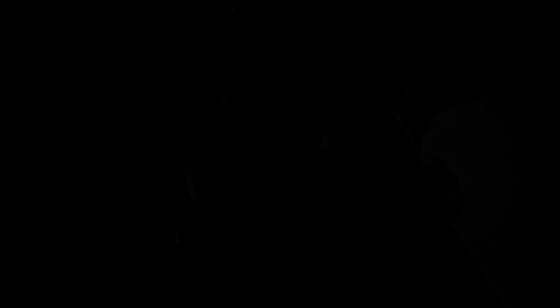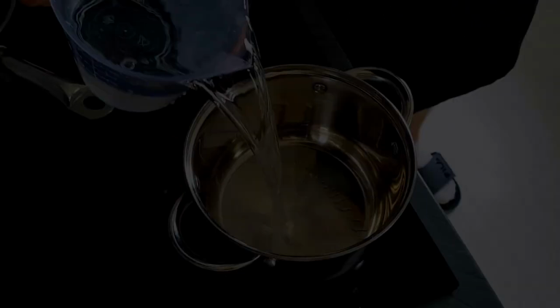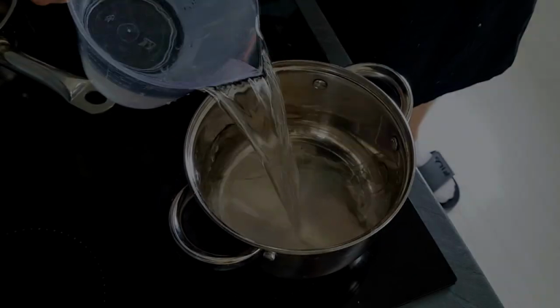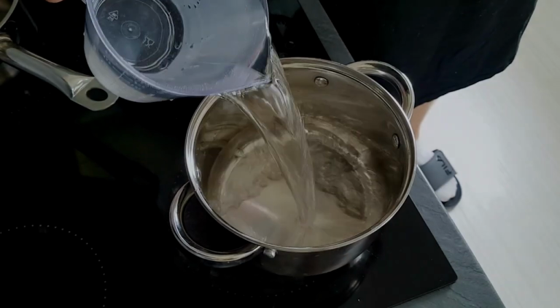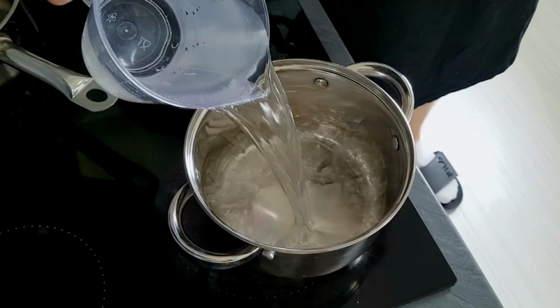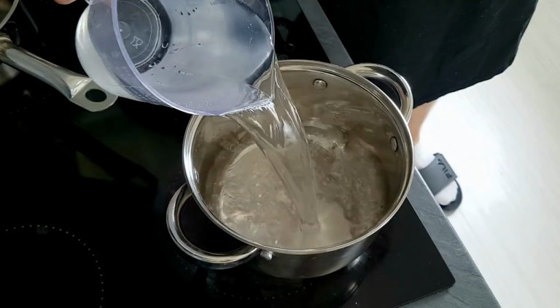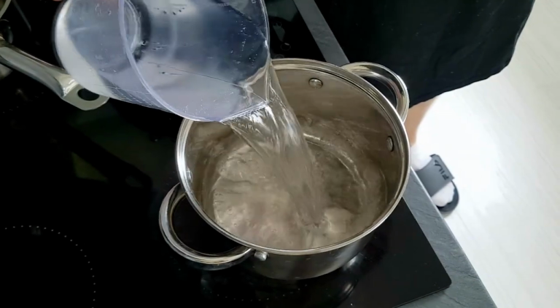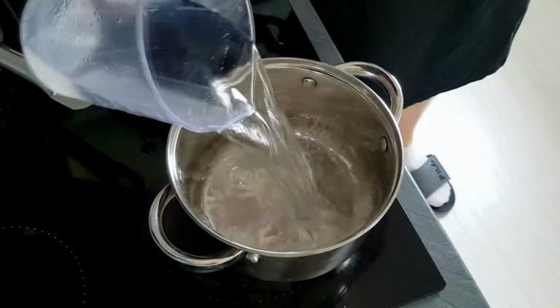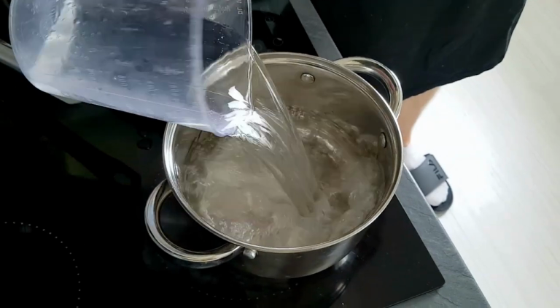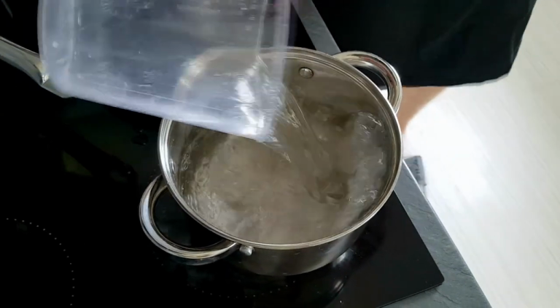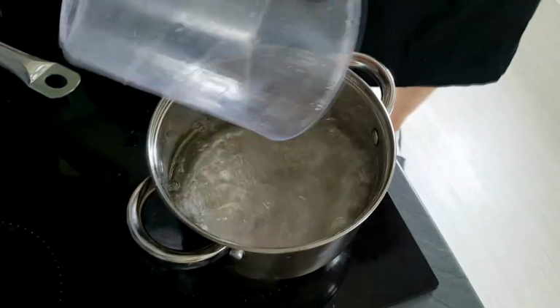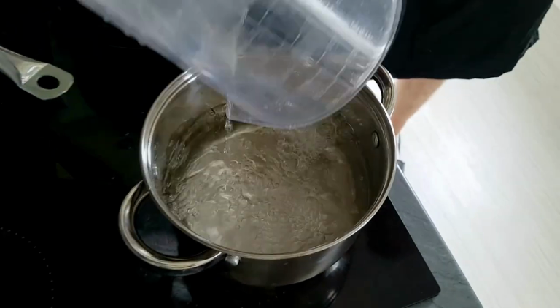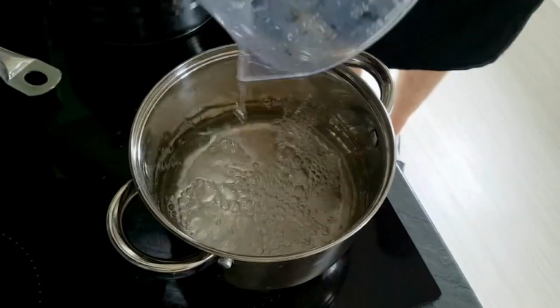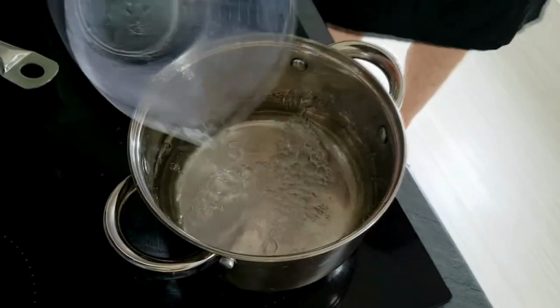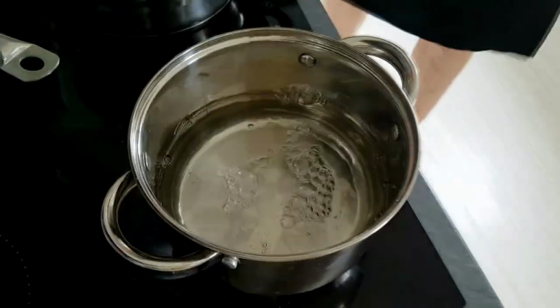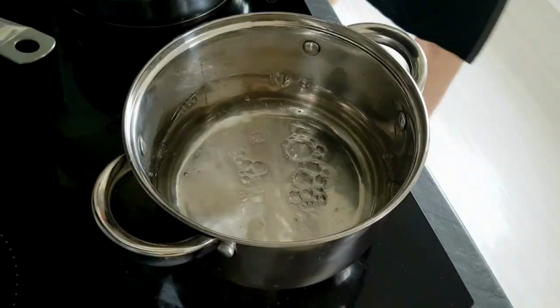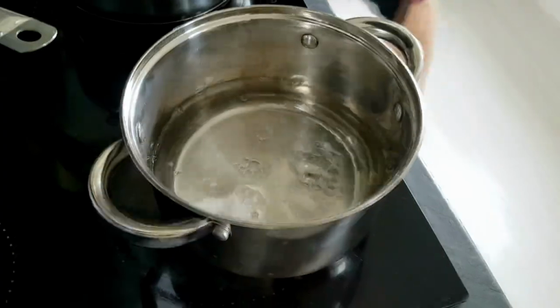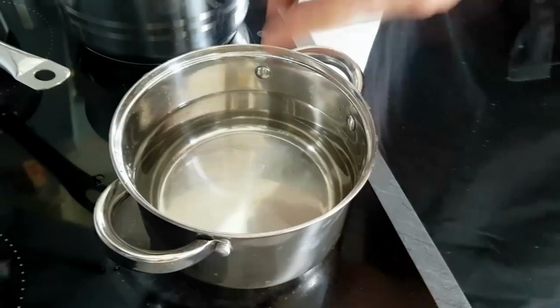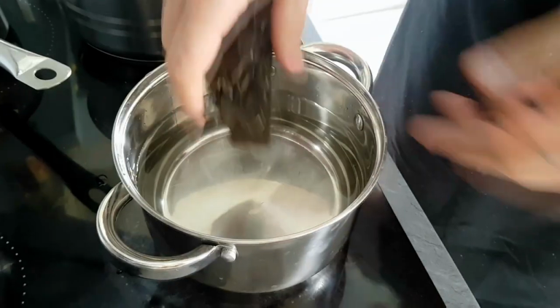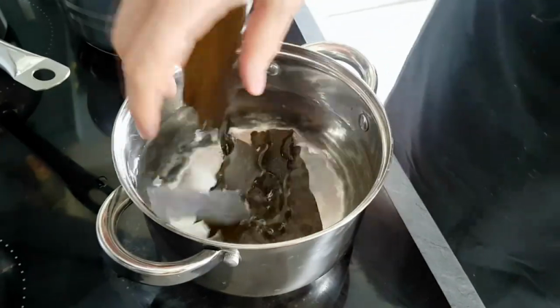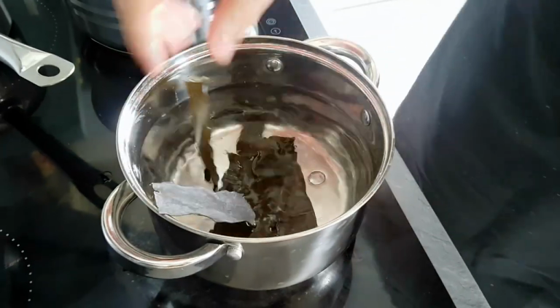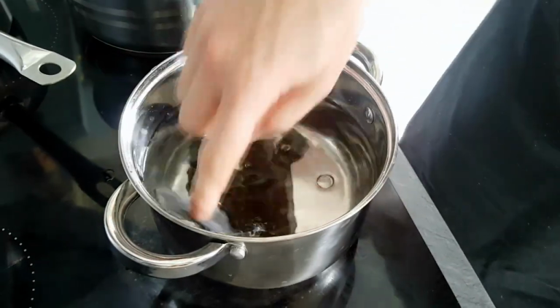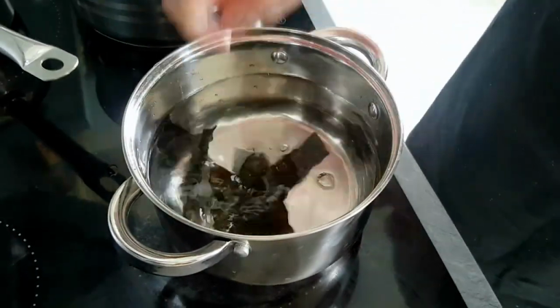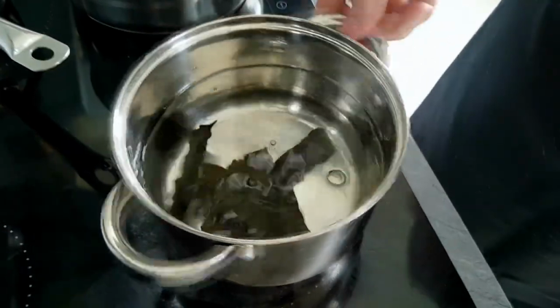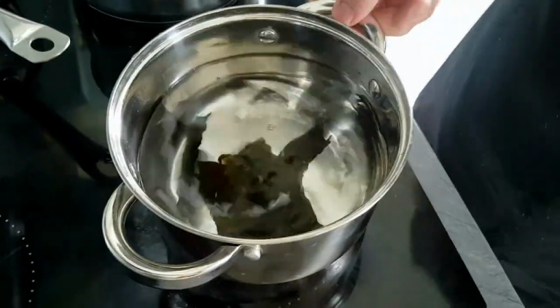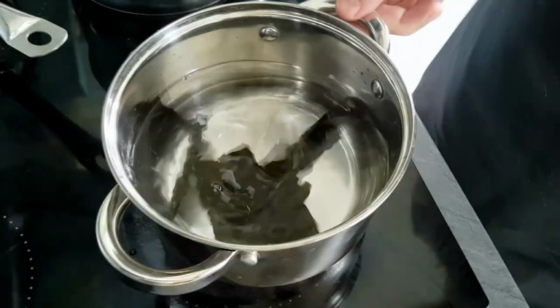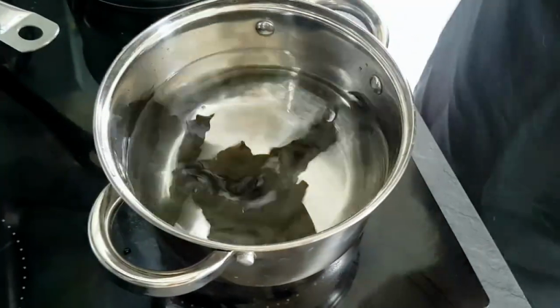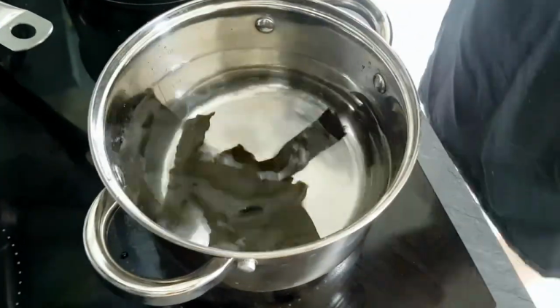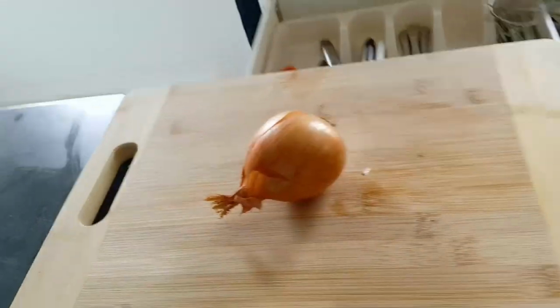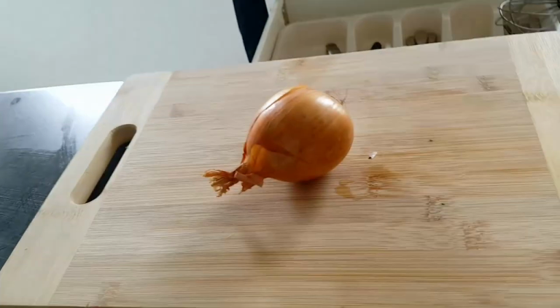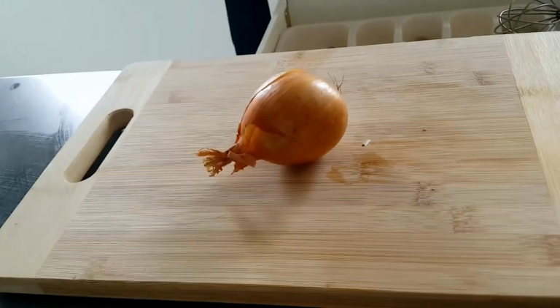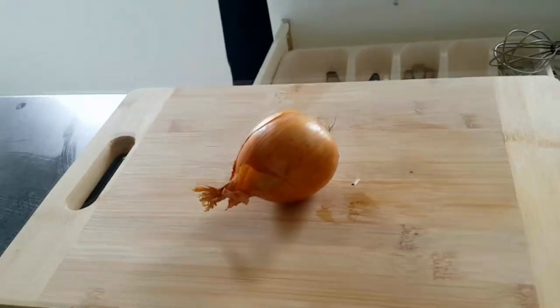I start with my dashi stock, so I put kombu inside cold water and leave it there for 30 minutes. If you have more time, you can leave it even longer.